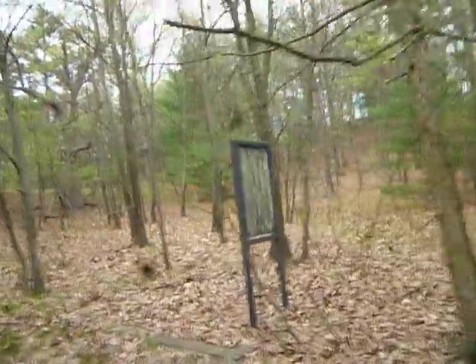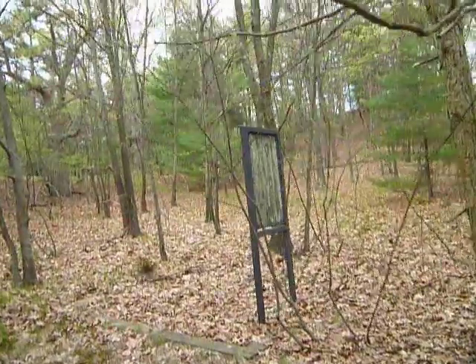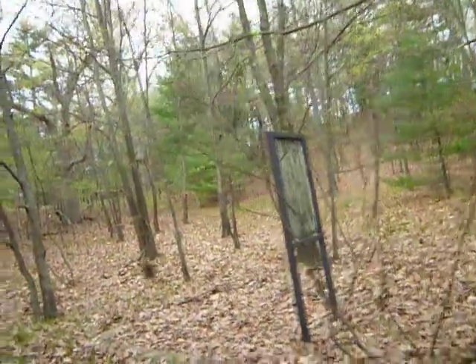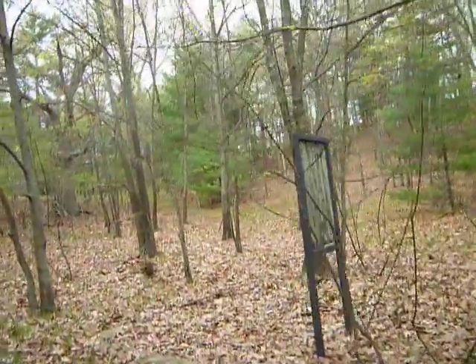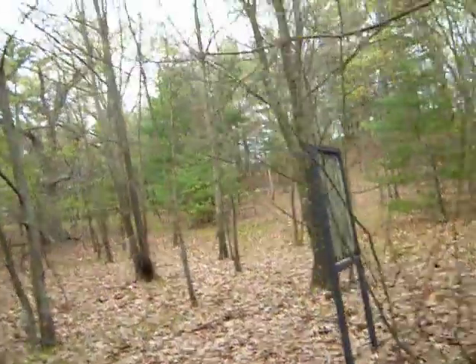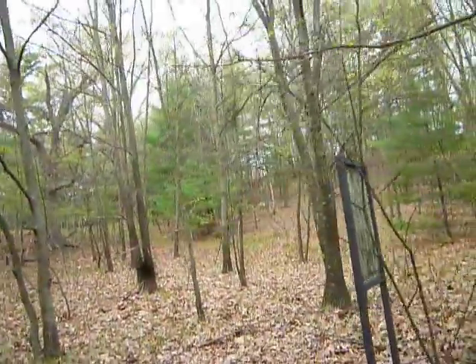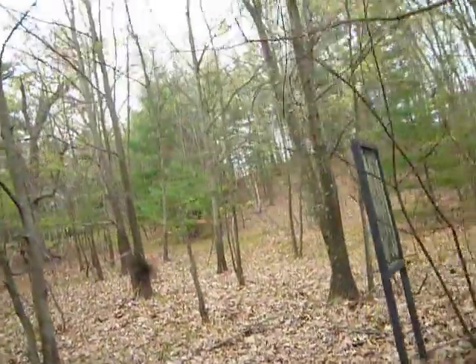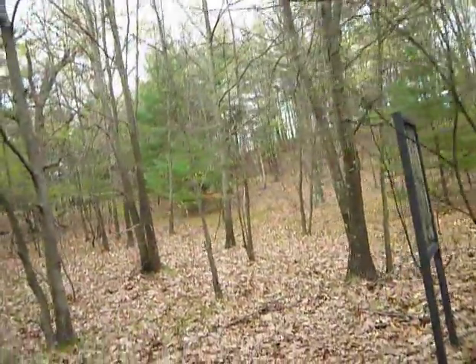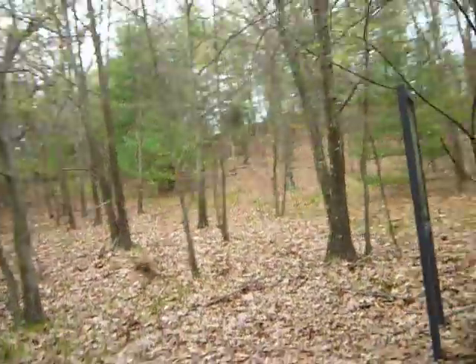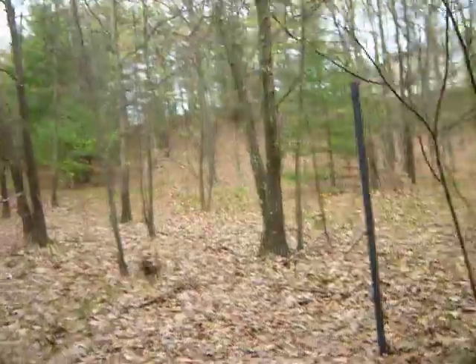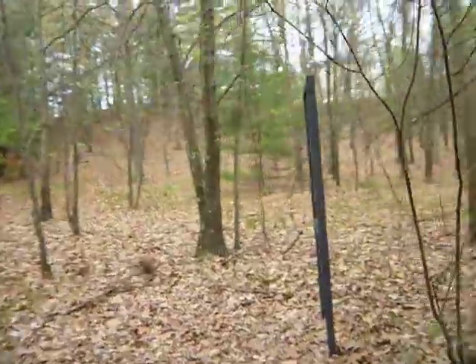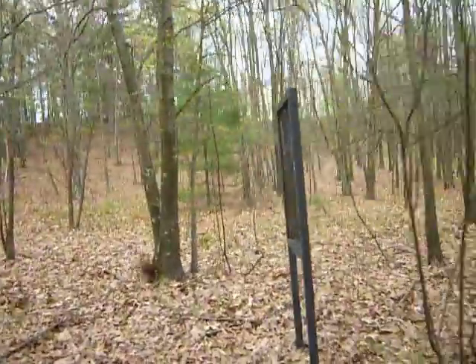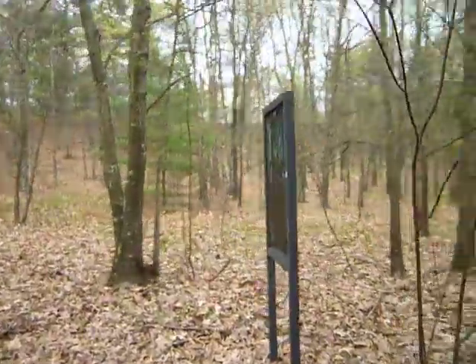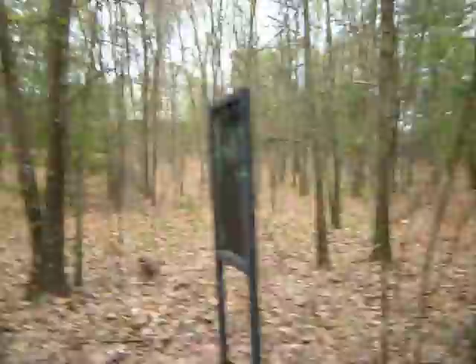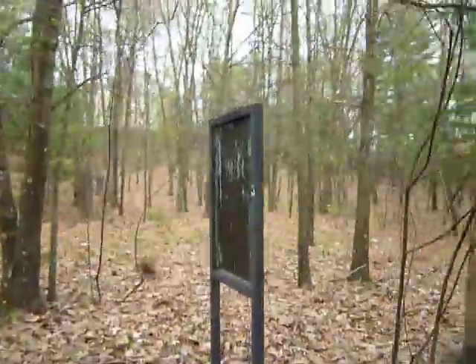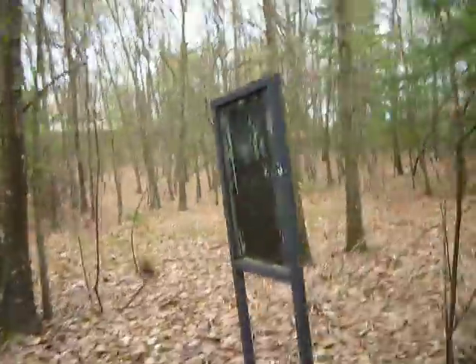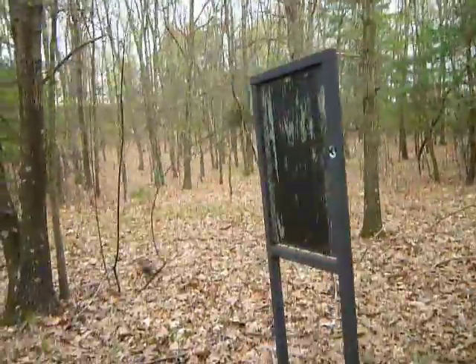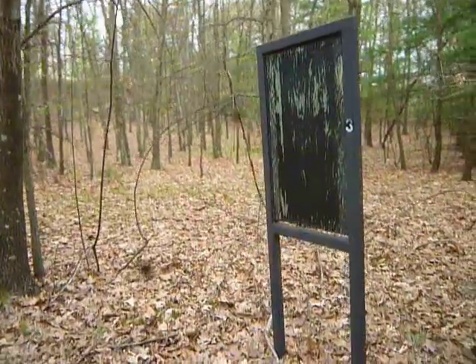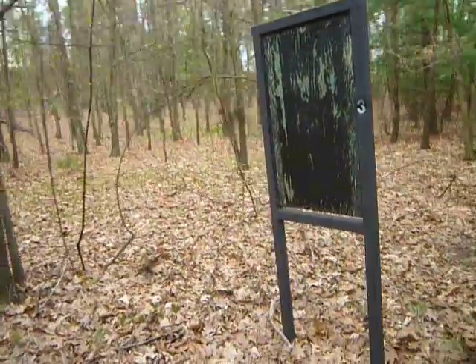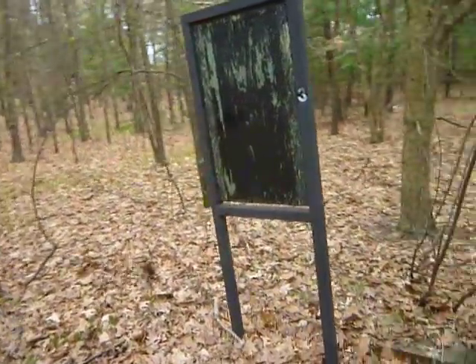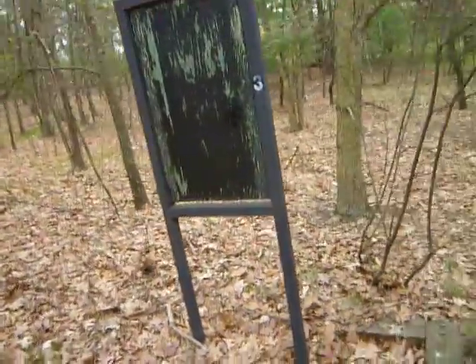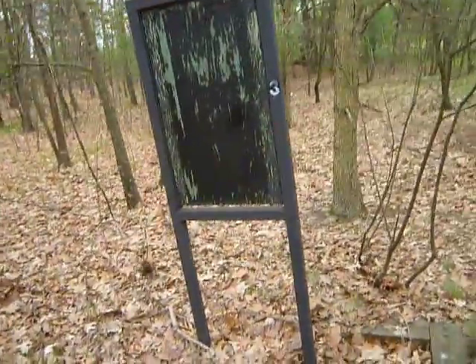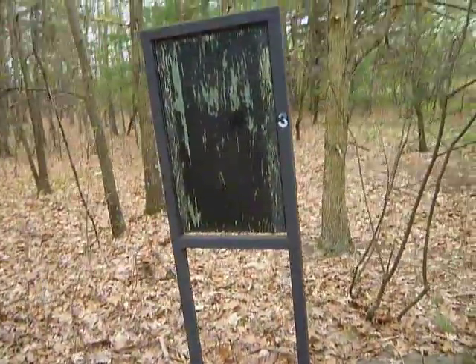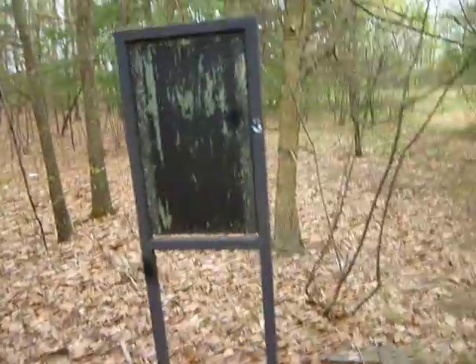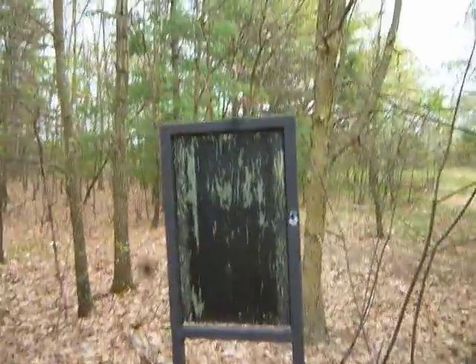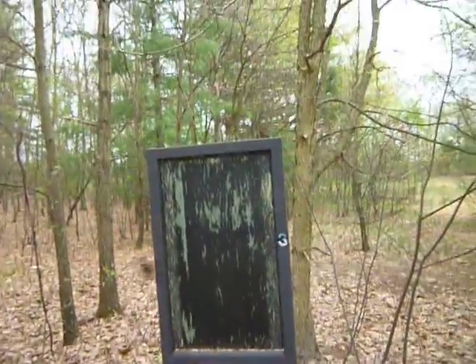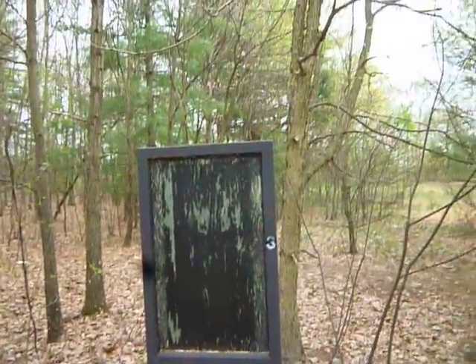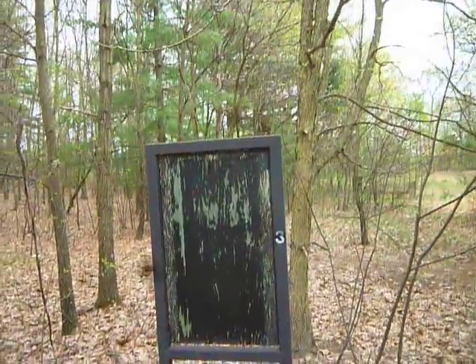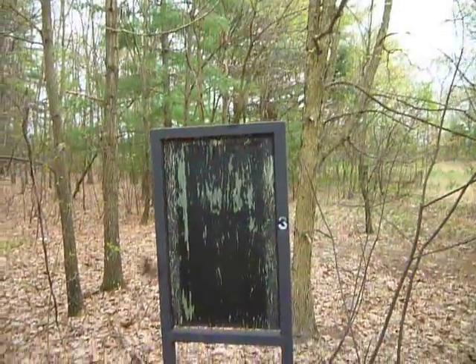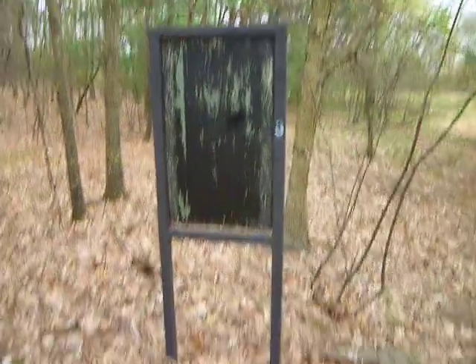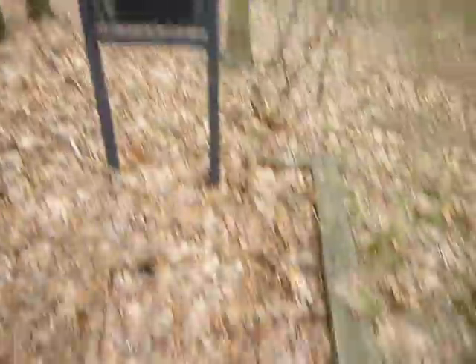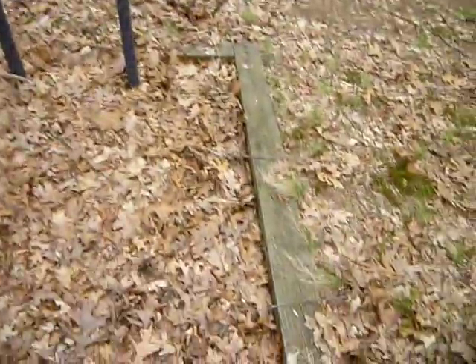My guess is this is station number three. I think there were exercise stations, long ago abandoned.